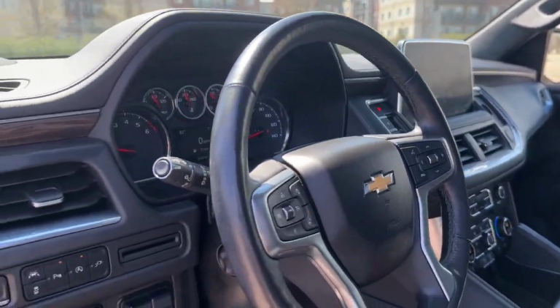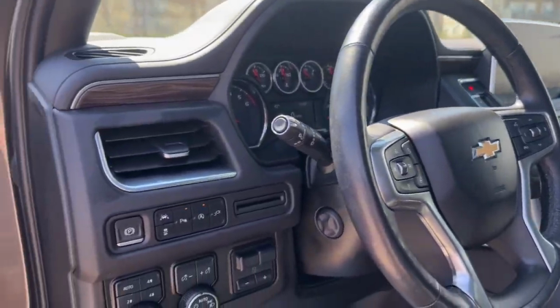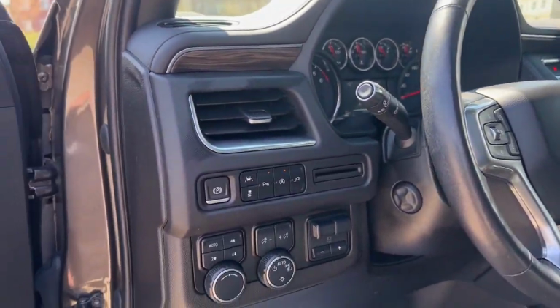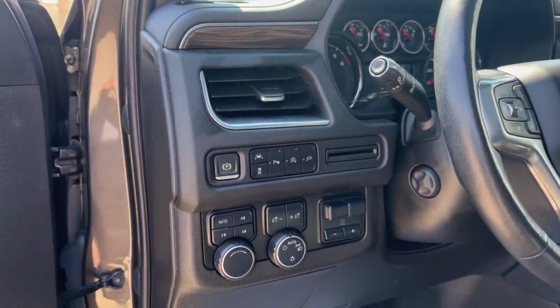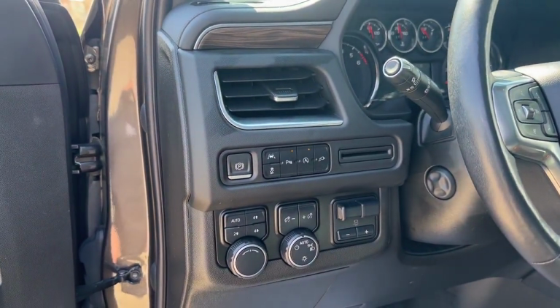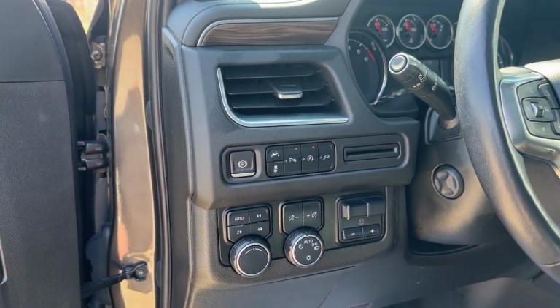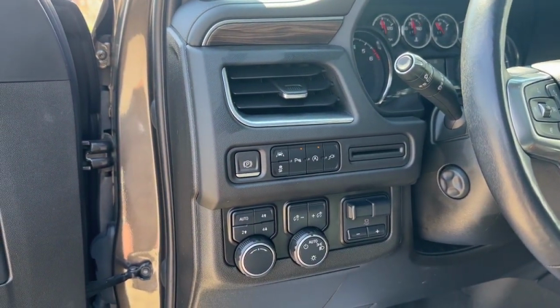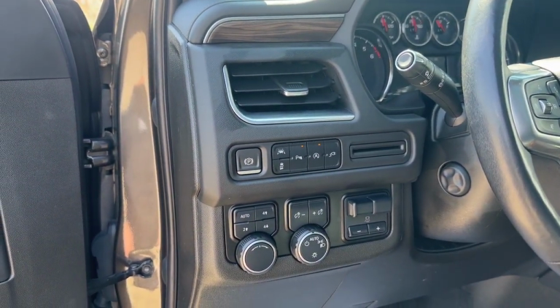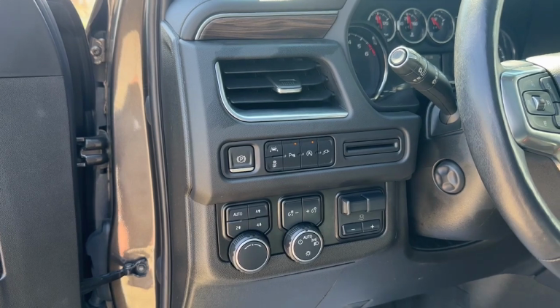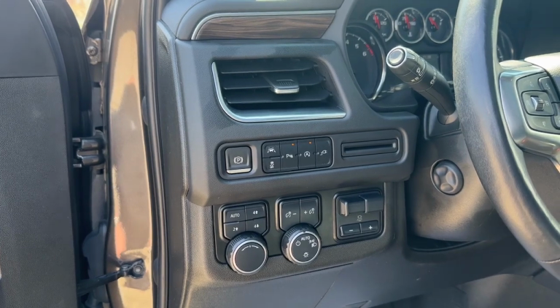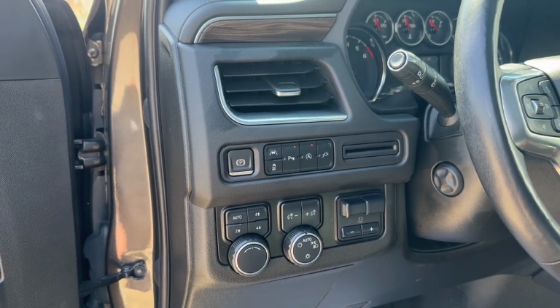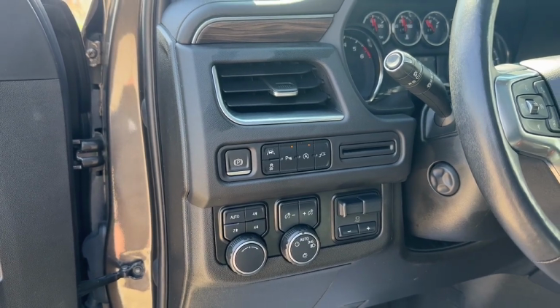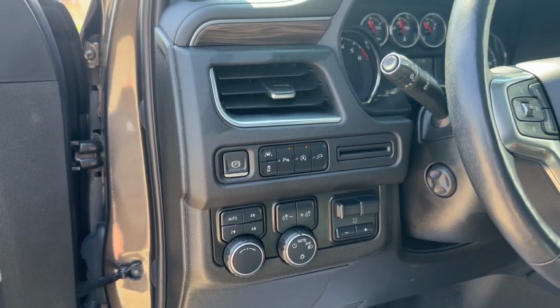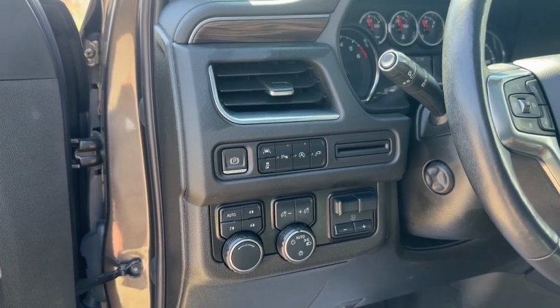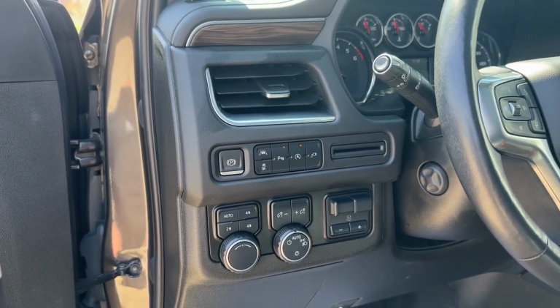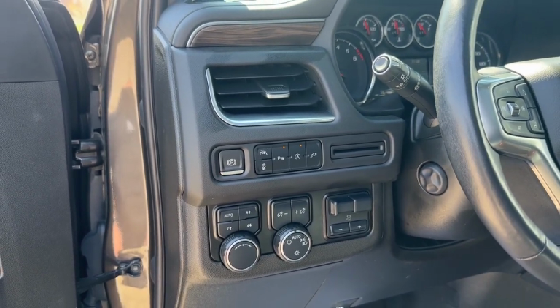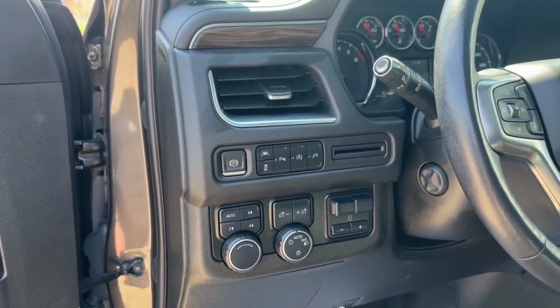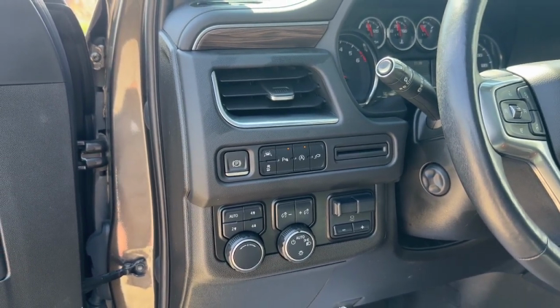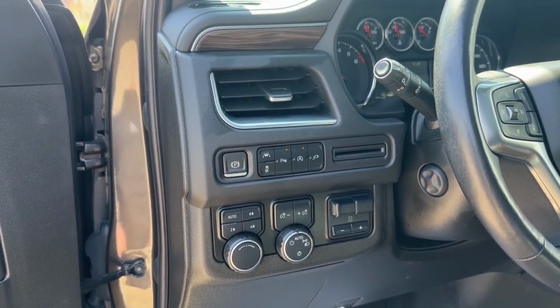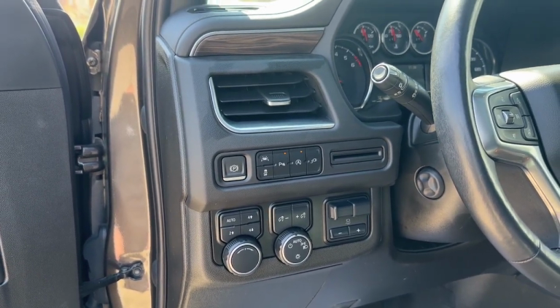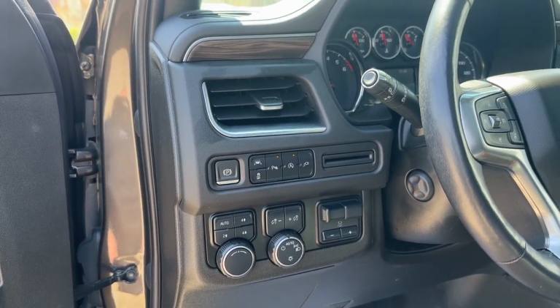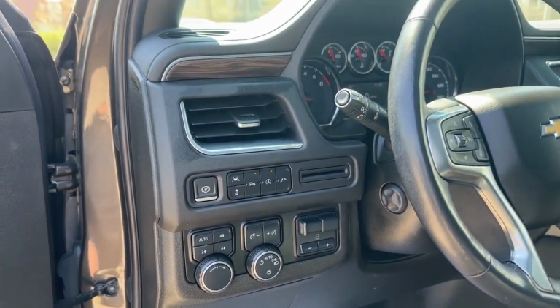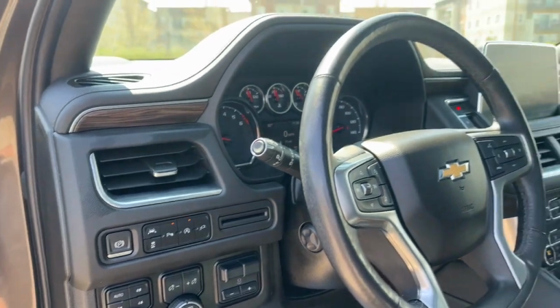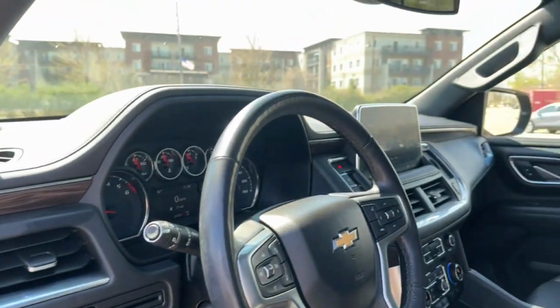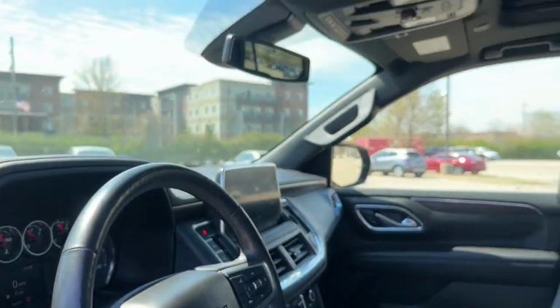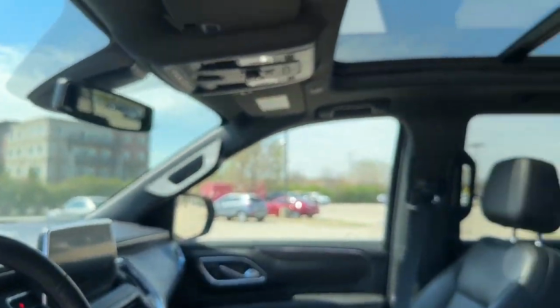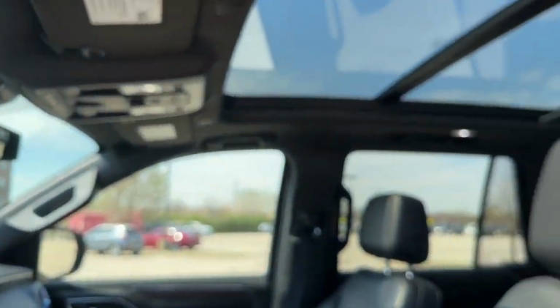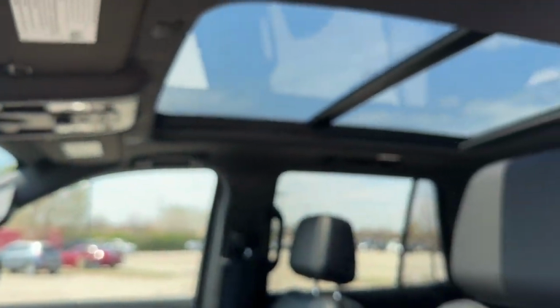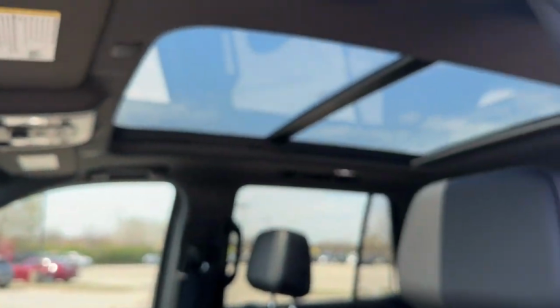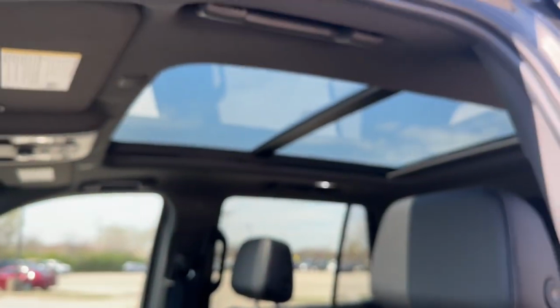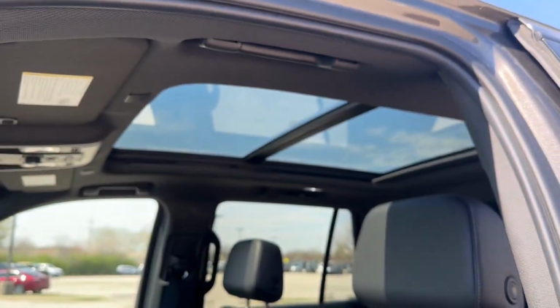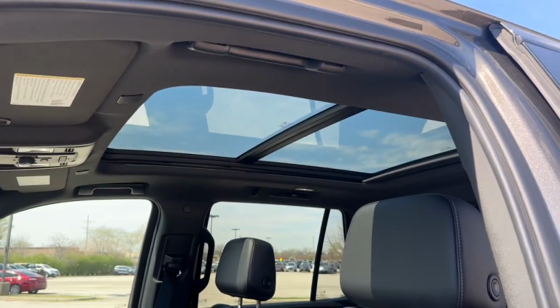On the left, we have safety features such as automatic emergency braking, a lane-keeping system, as well as parking sensors in the front and rear. Up above, we have a twin-panel panoramic moonroof.